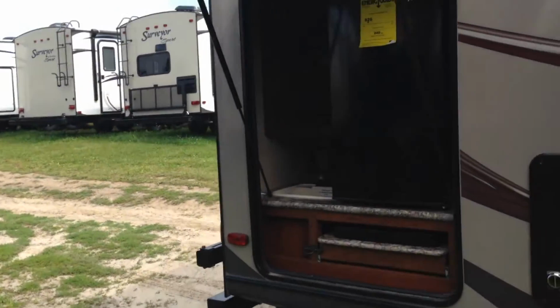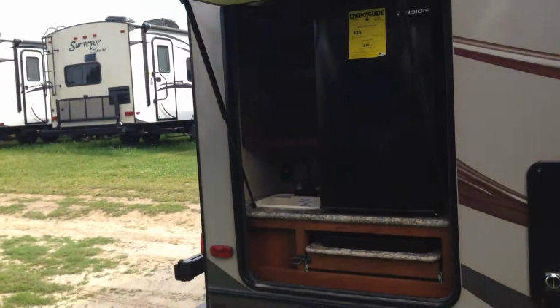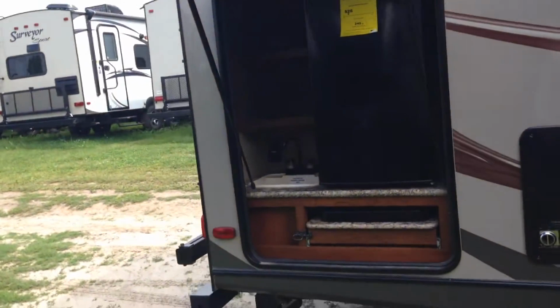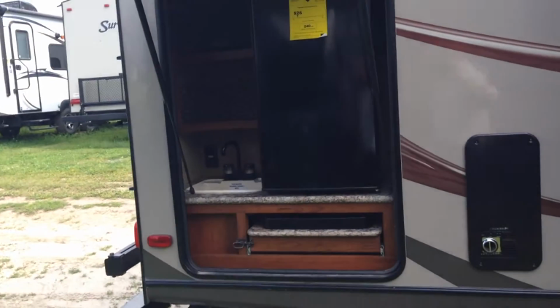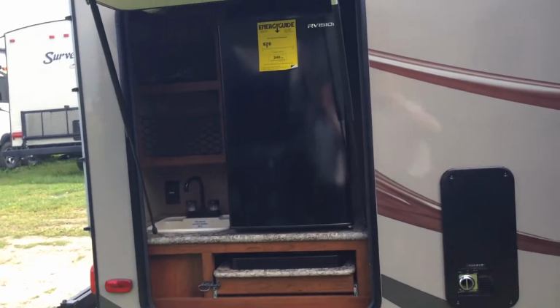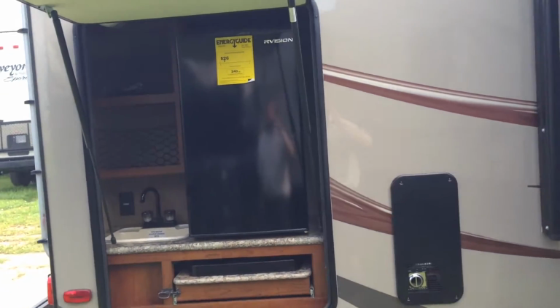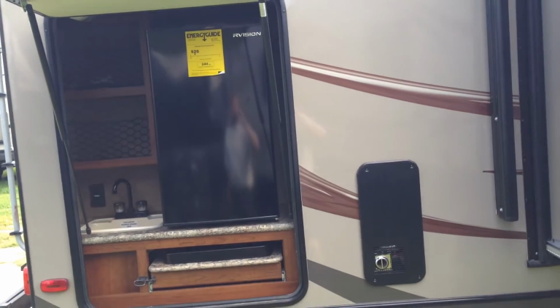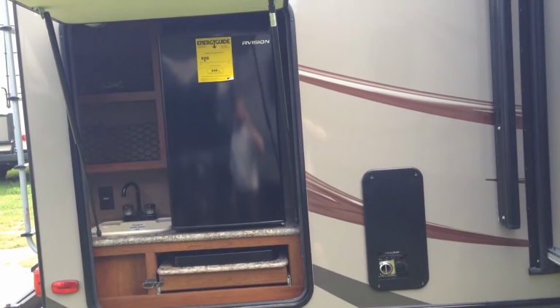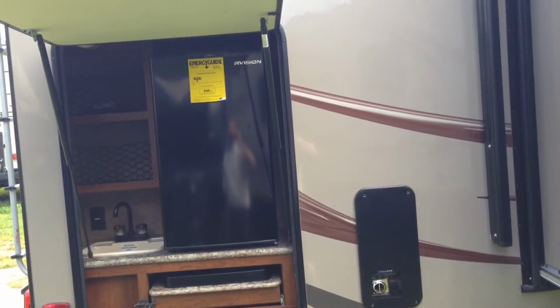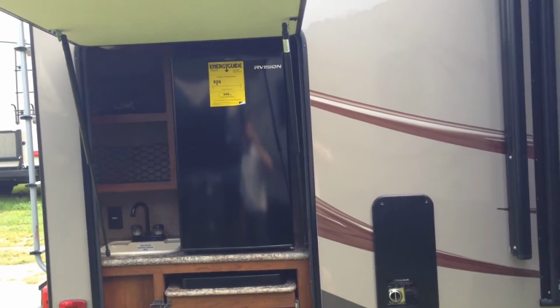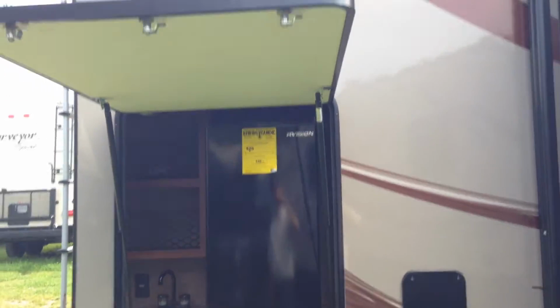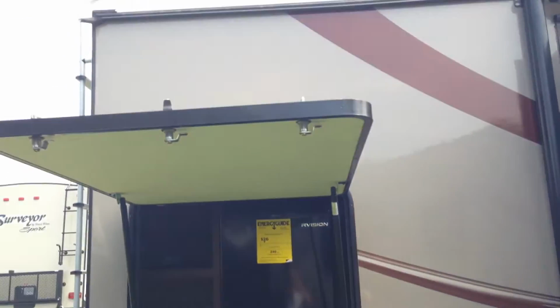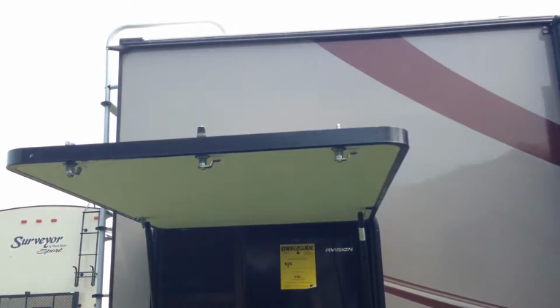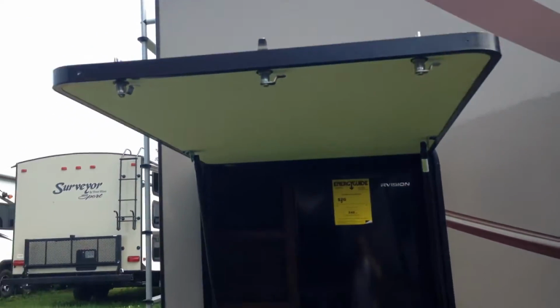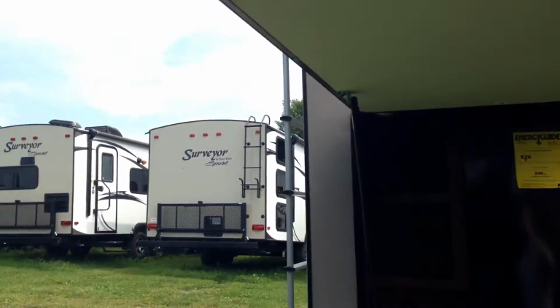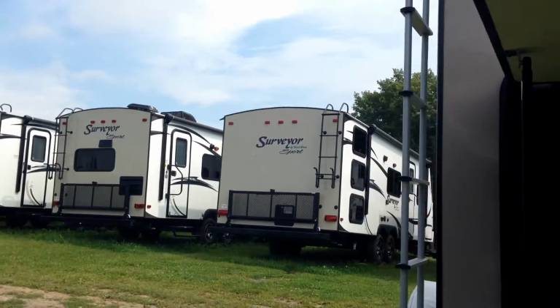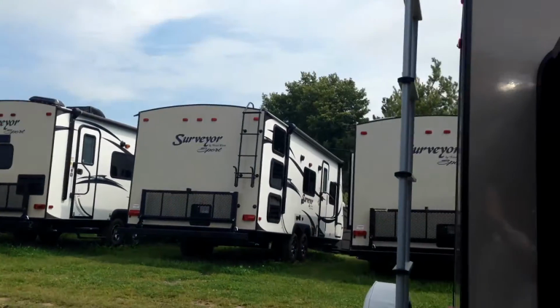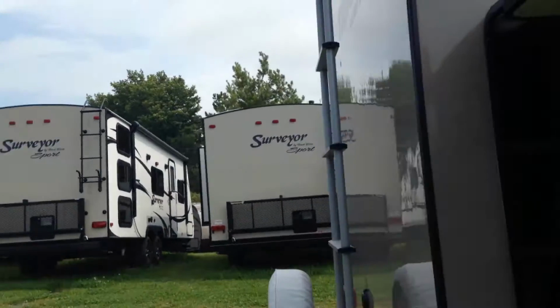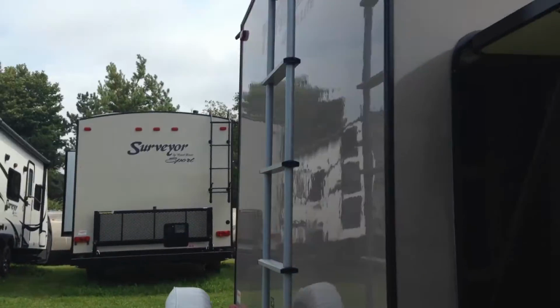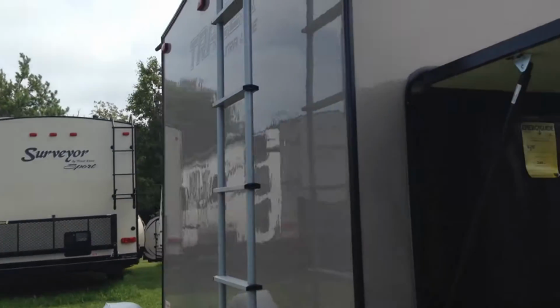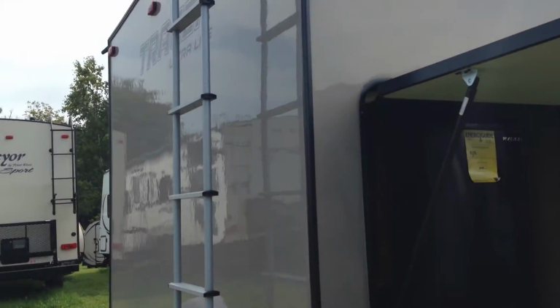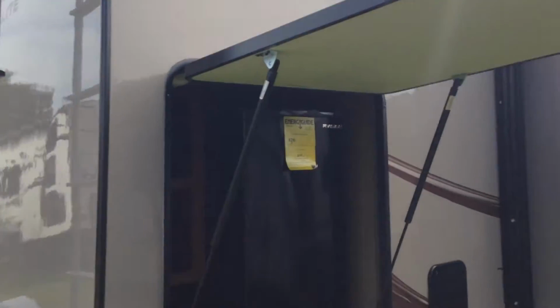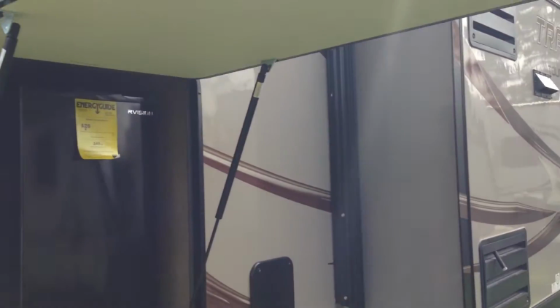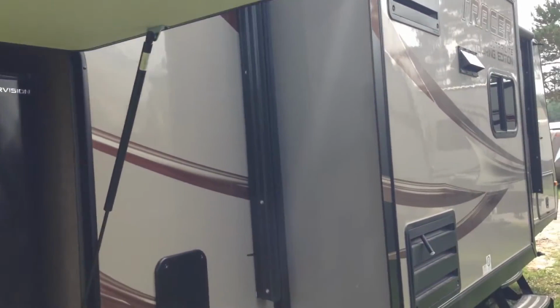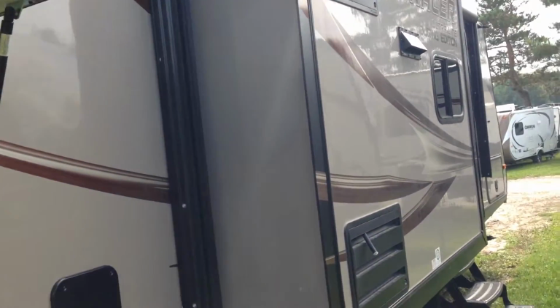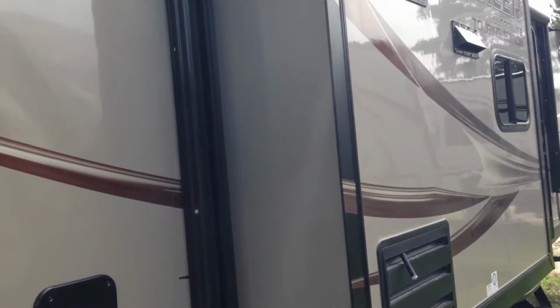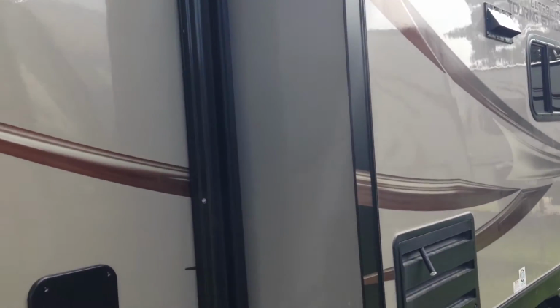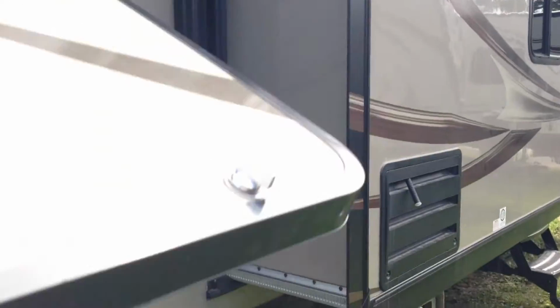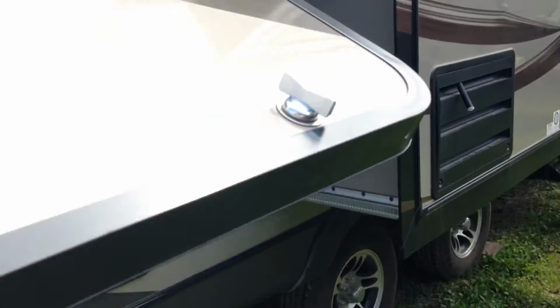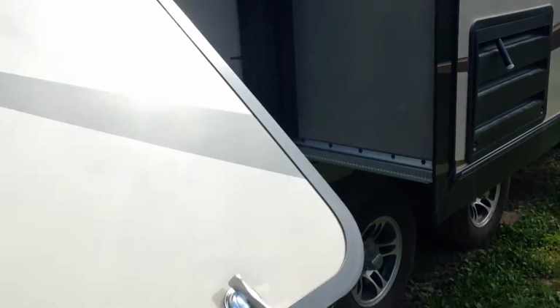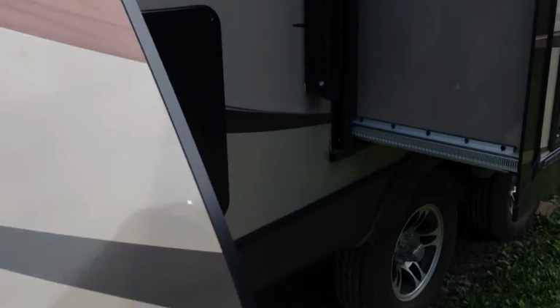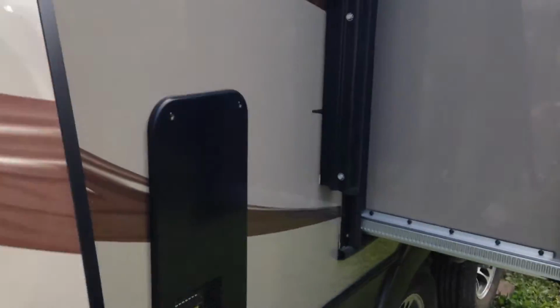You've got a sink, a stove, a large fridge — a great opportunity to be cooking outside, camping, and having lots of fun. Then you've got of course a ladder on the back, and this is the Eternabon construction, which means every single wall on this trailer is fully laminated.